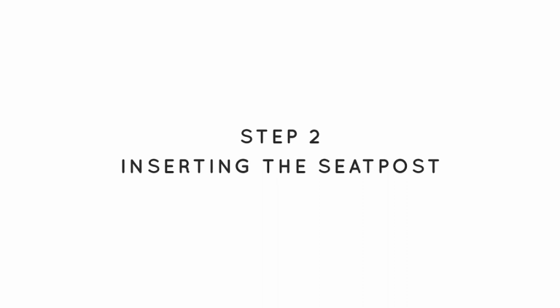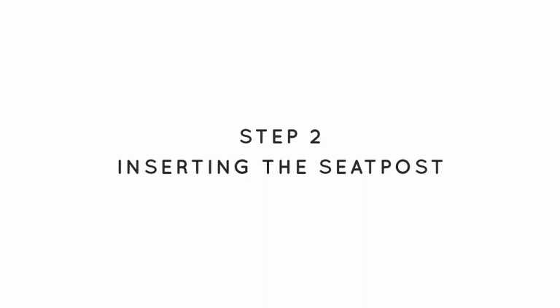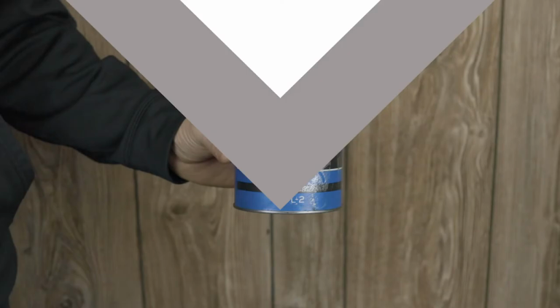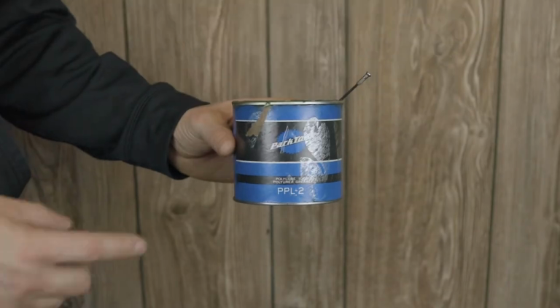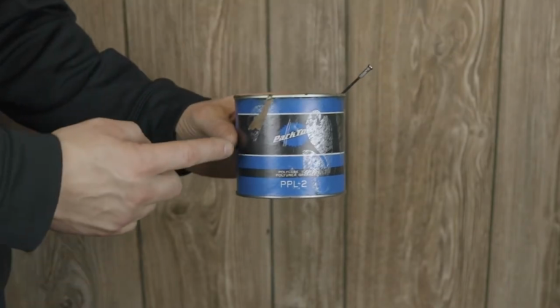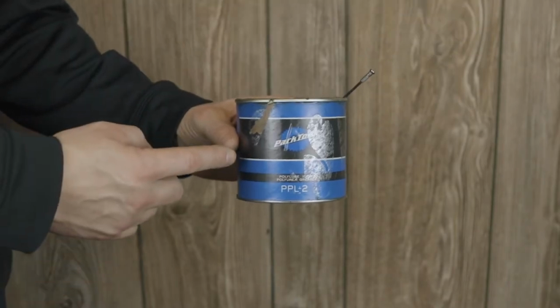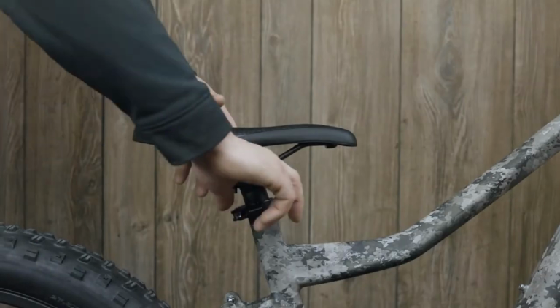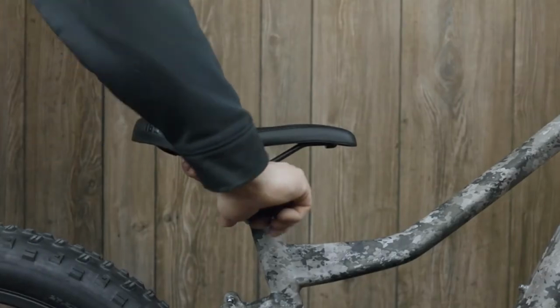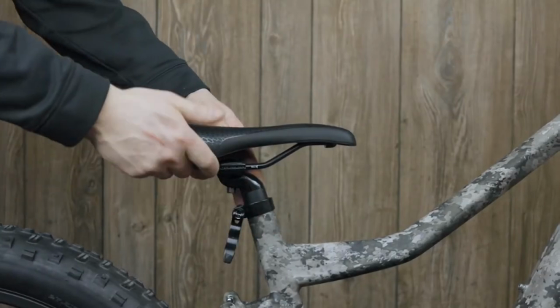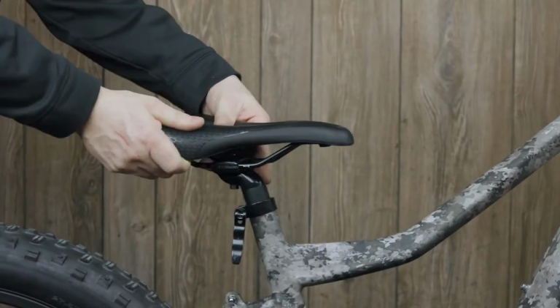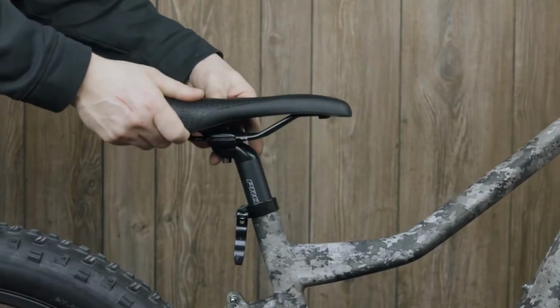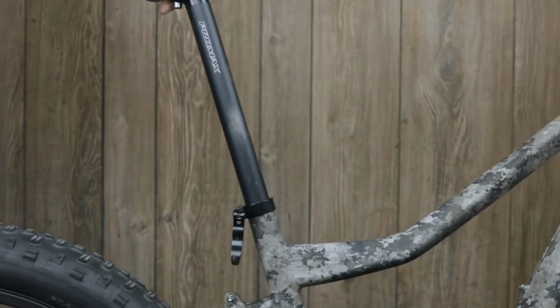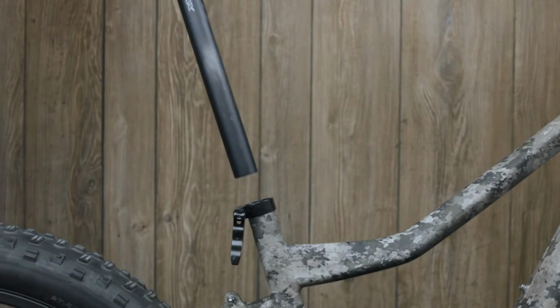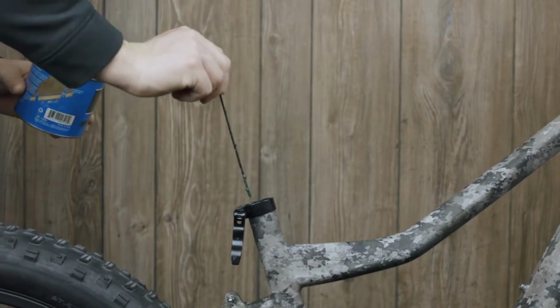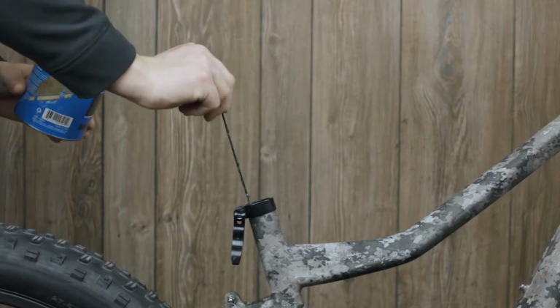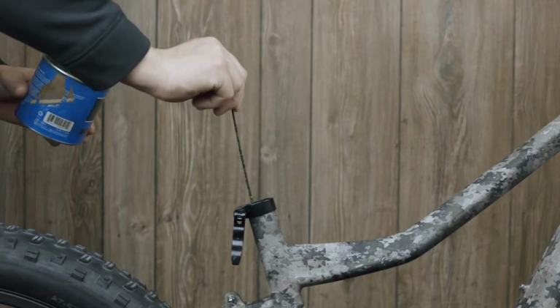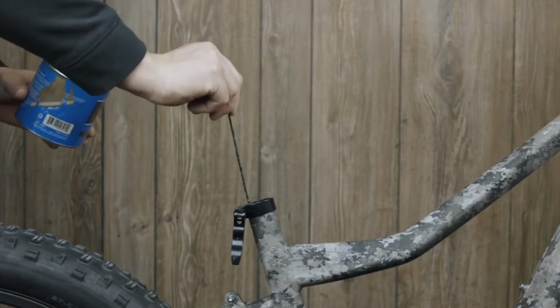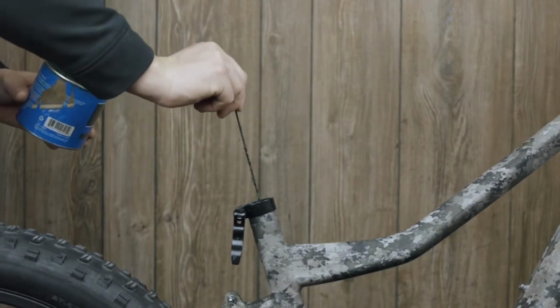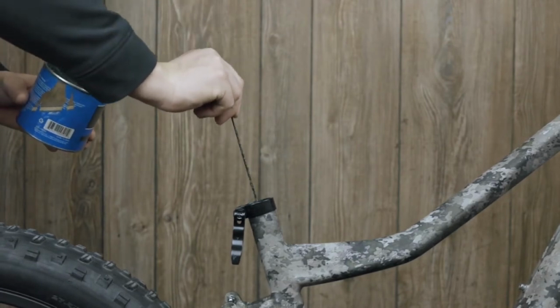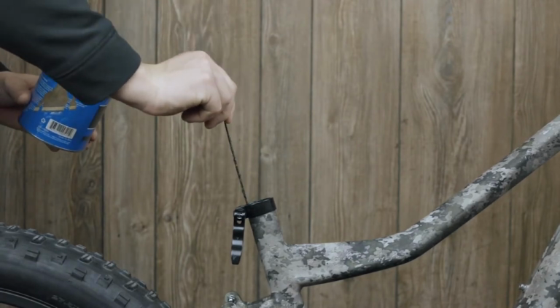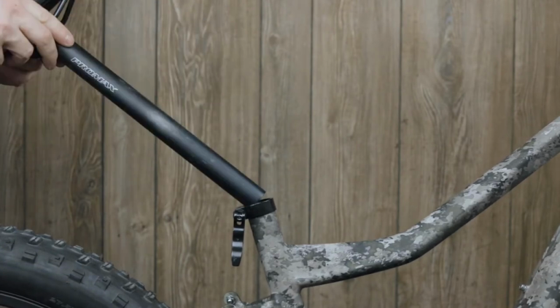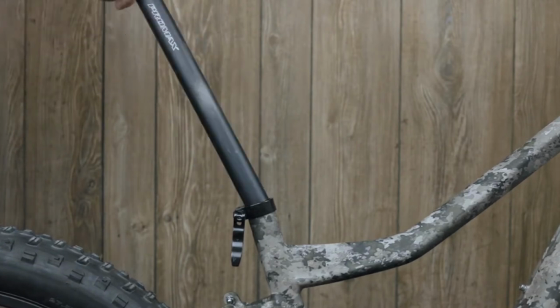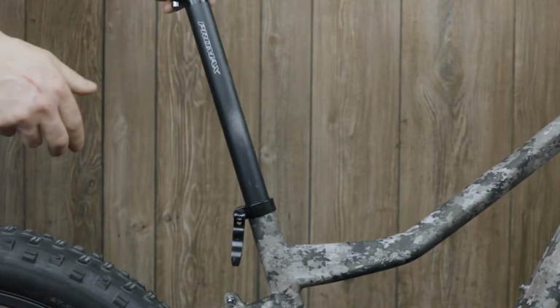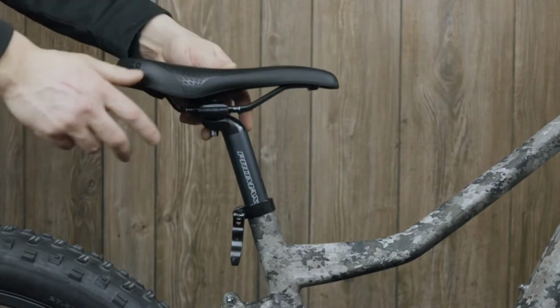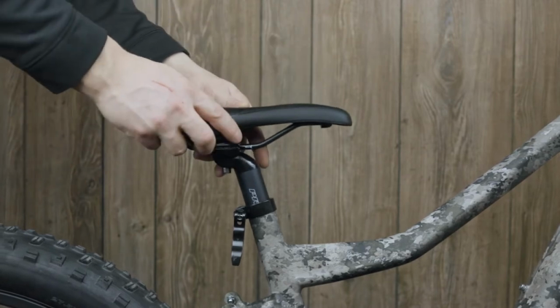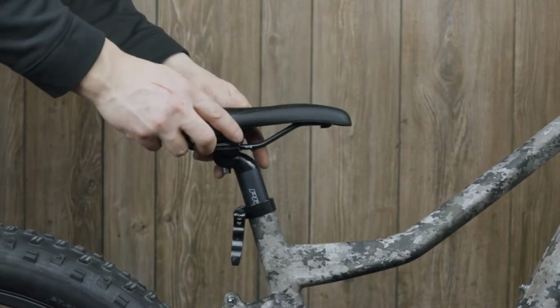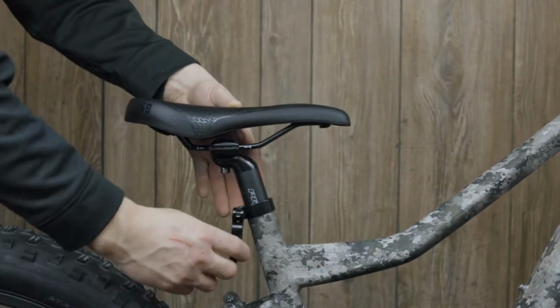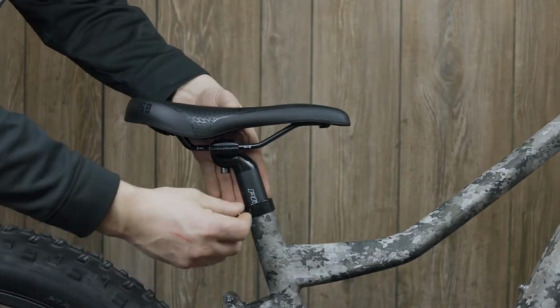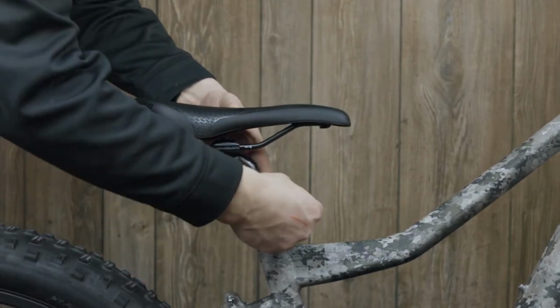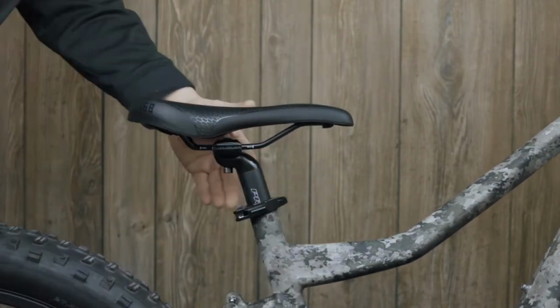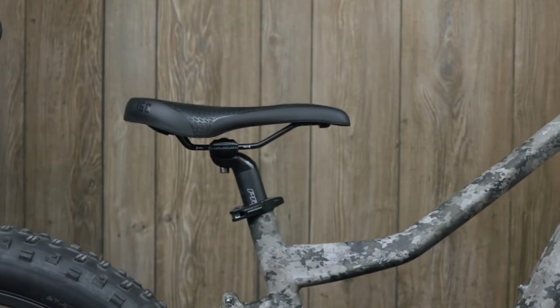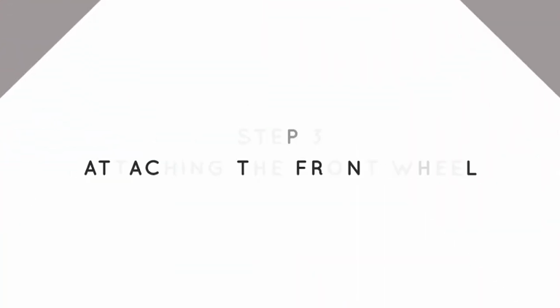Next we're going to need the all-purpose grease and we're going to remove your seat post. Add some lubrication into the seat post tube and replace the seat post. Make sure the seat post clamp is tight enough so it can't be turned from side to side.